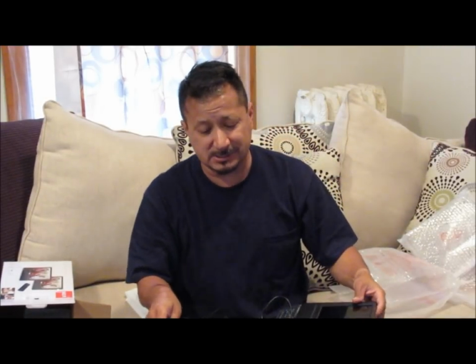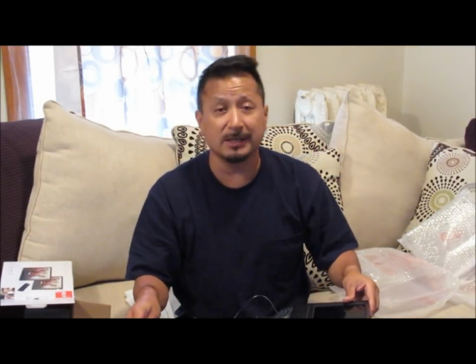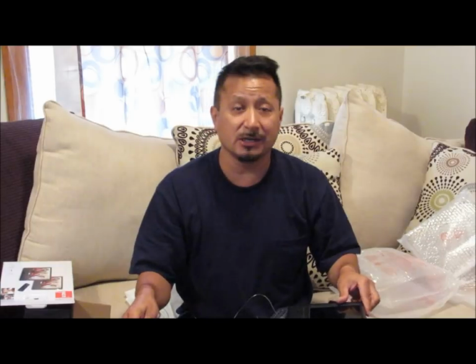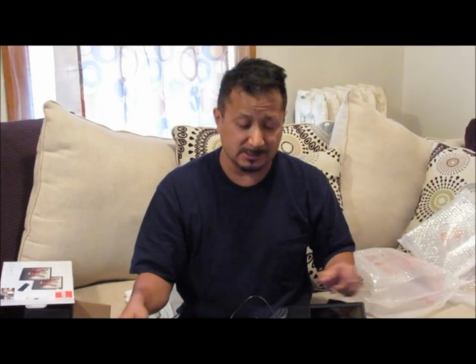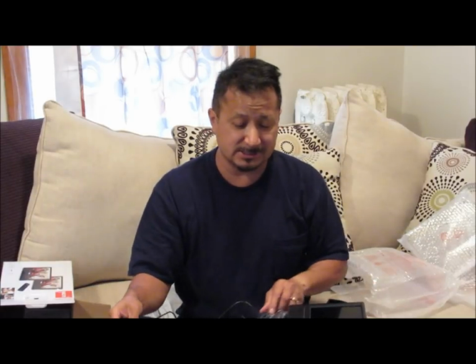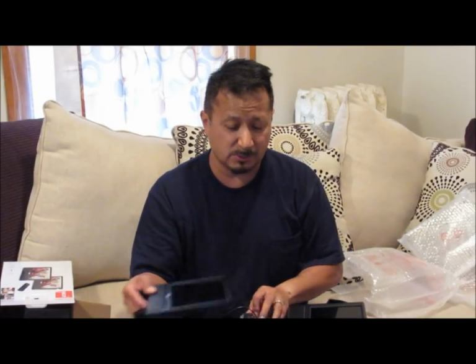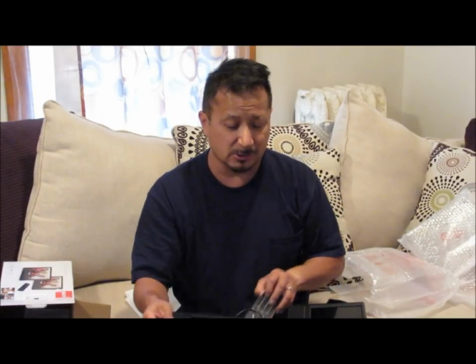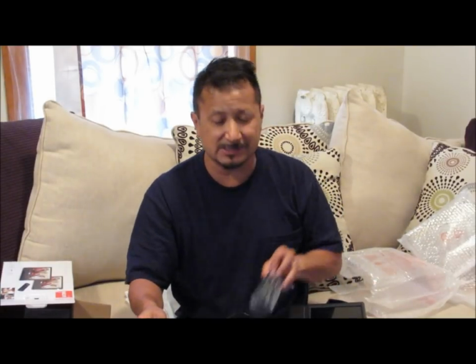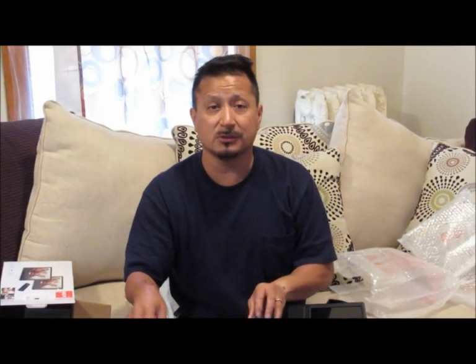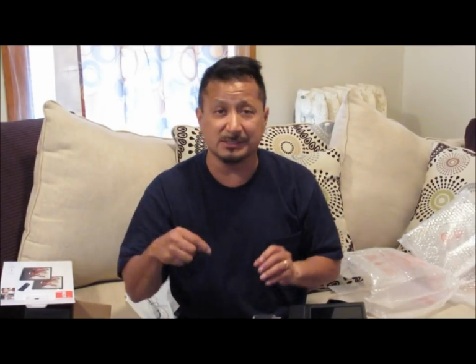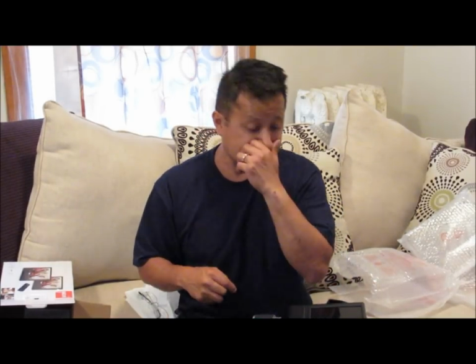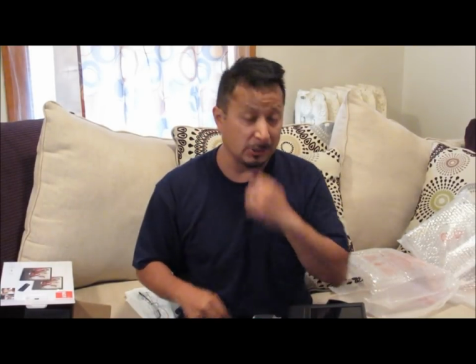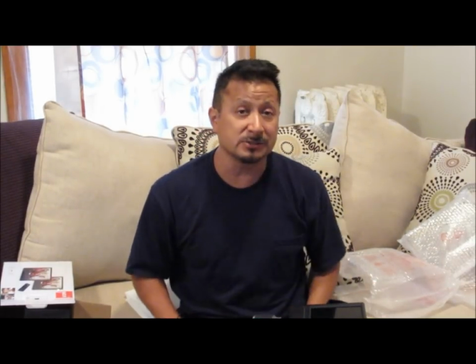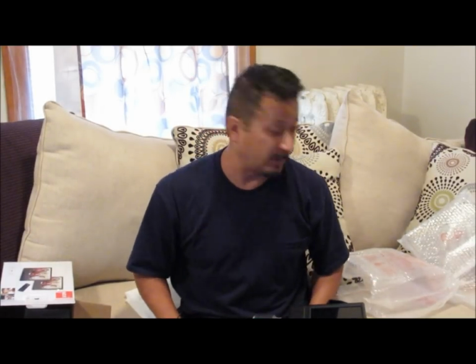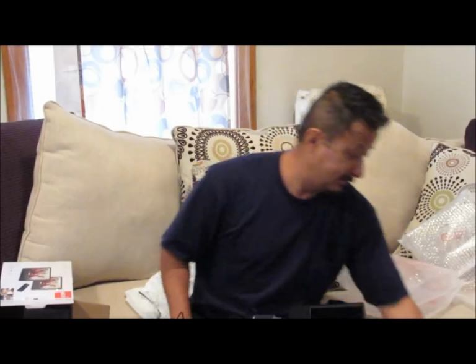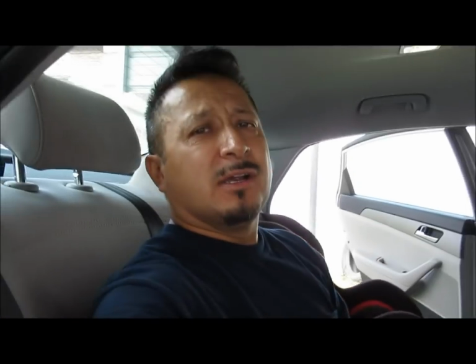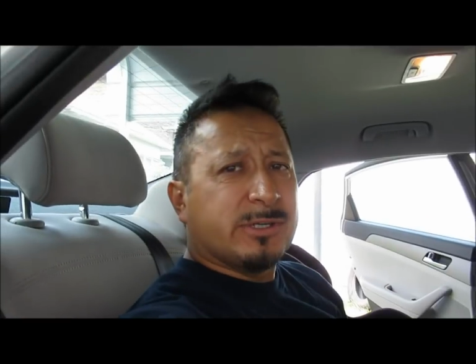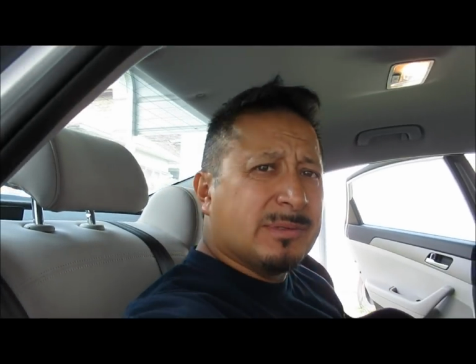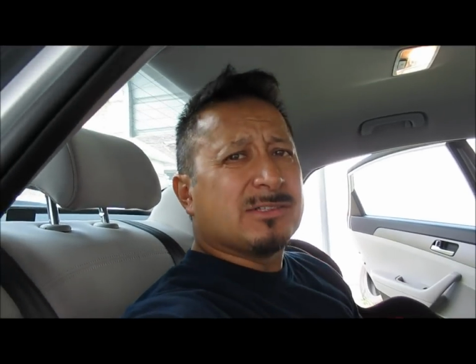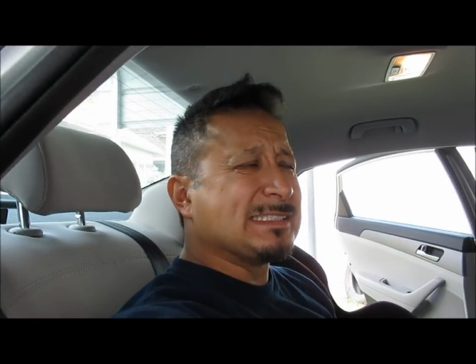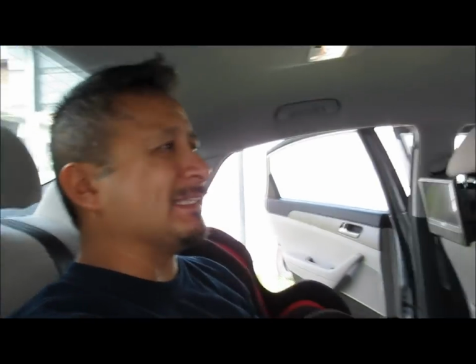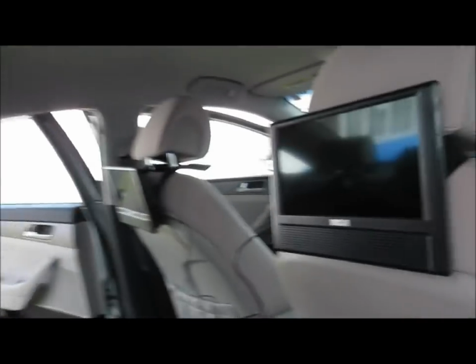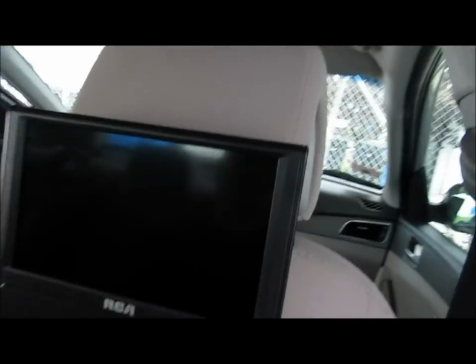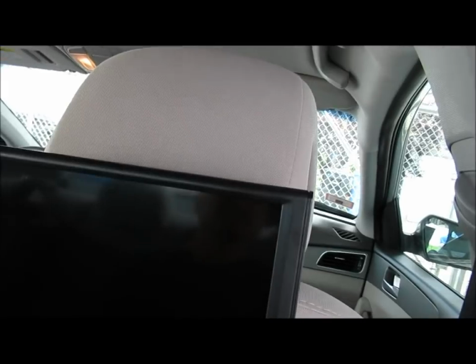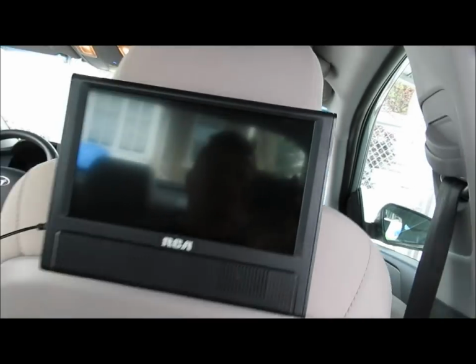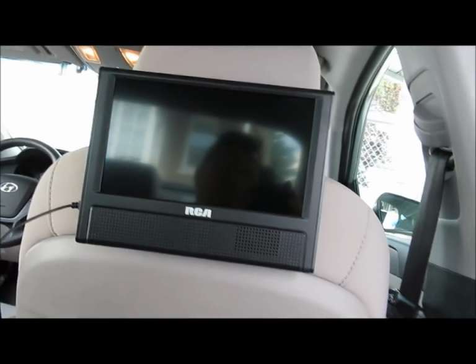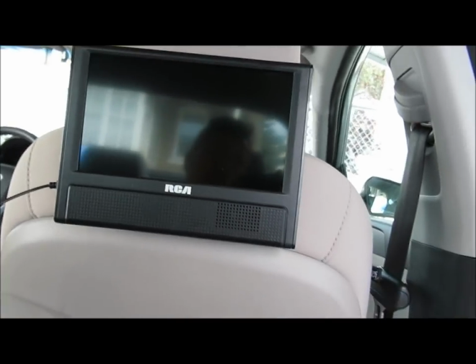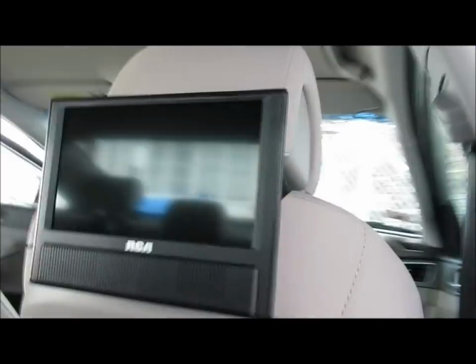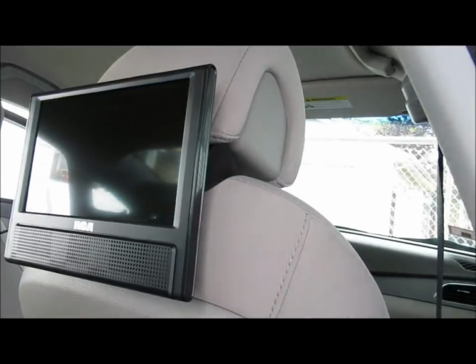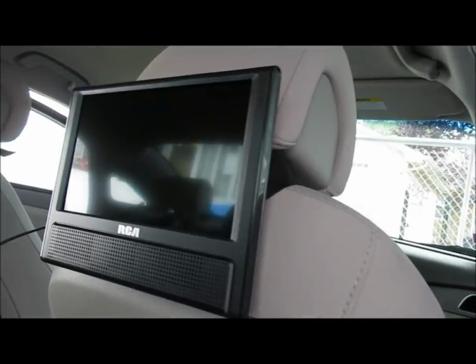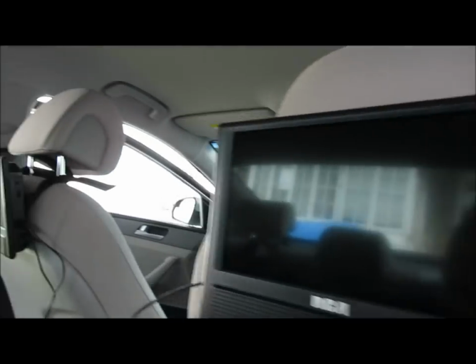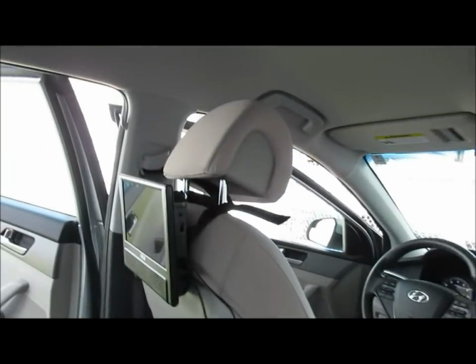Either way, thanks for watching - subscribe, like, share. I'm going to attach this or do the next video of these in use. Alright, so here I am in the back of a 2016 Honda Sonata and this is how they go on the back of the headrest - it's pretty cool.